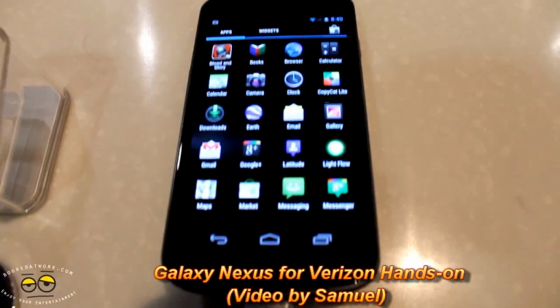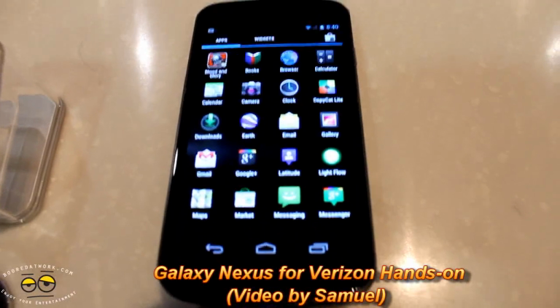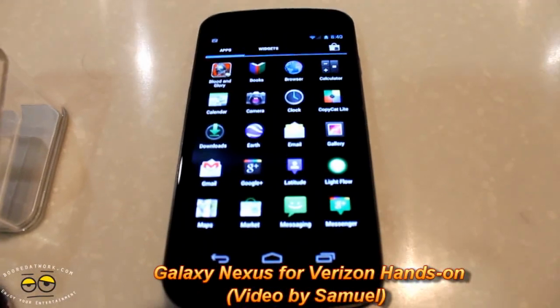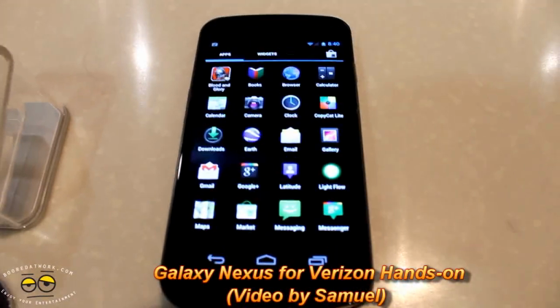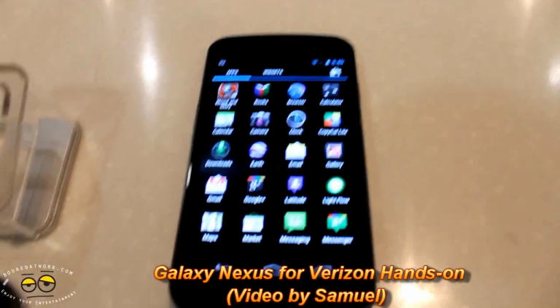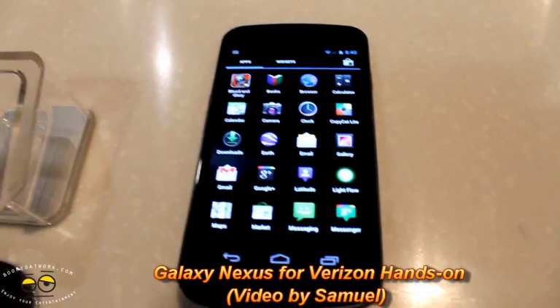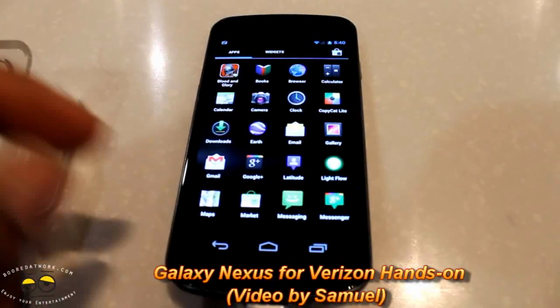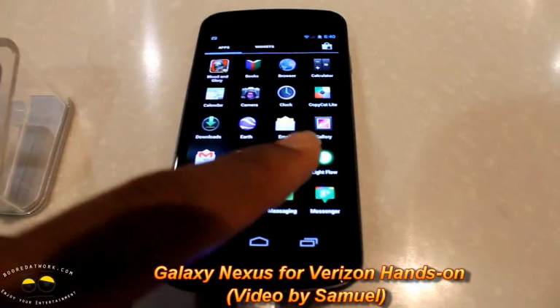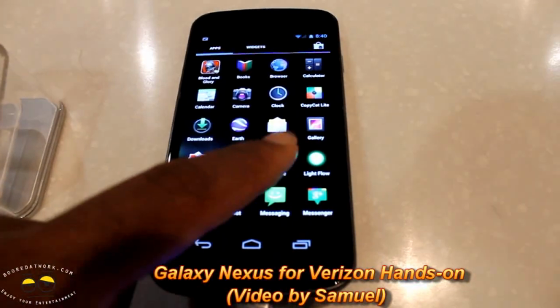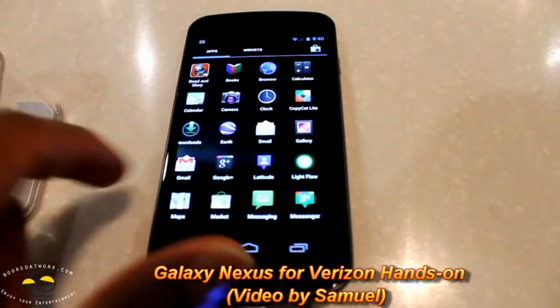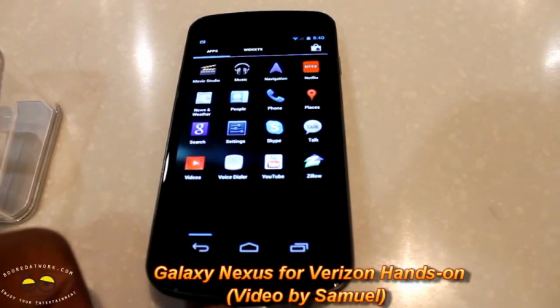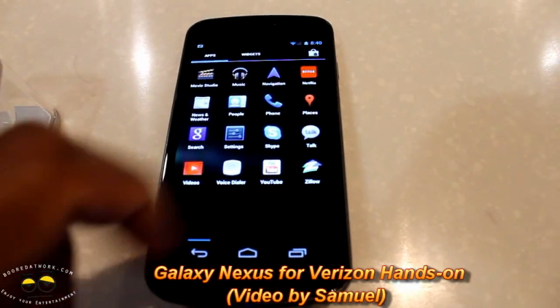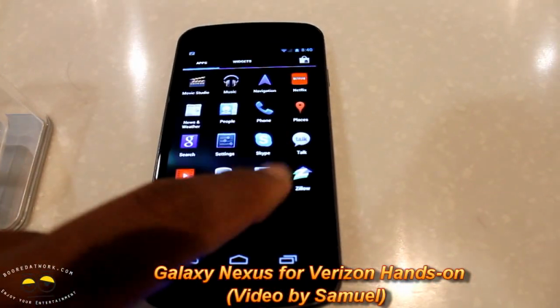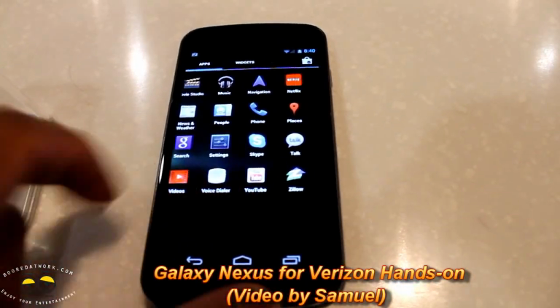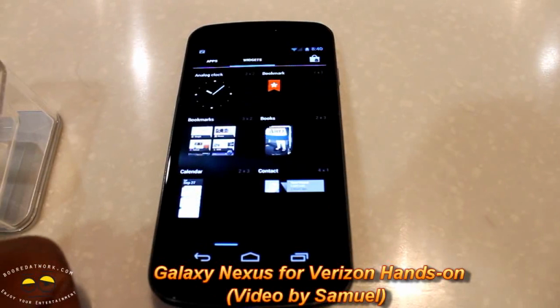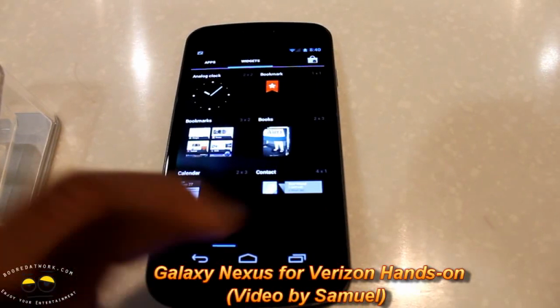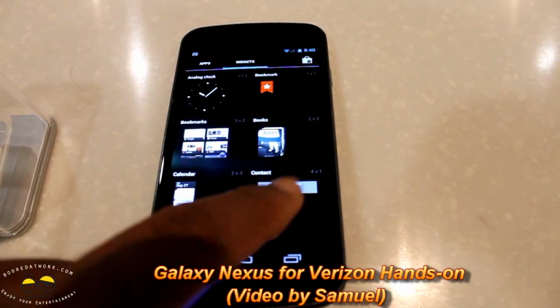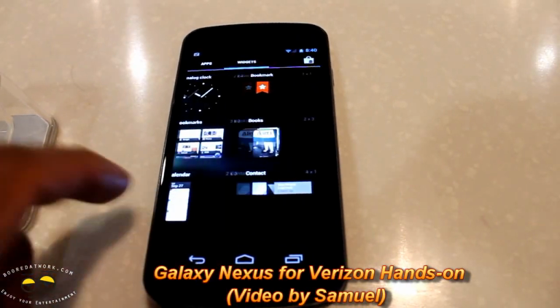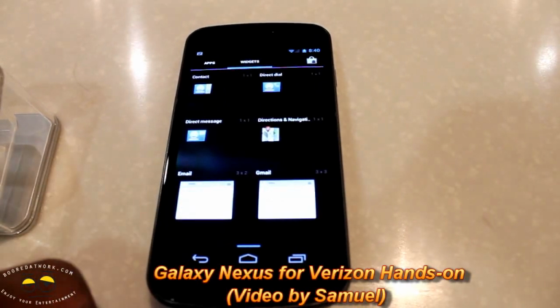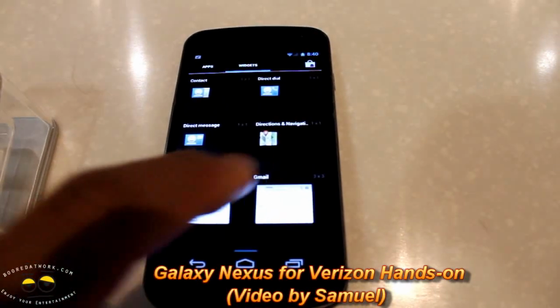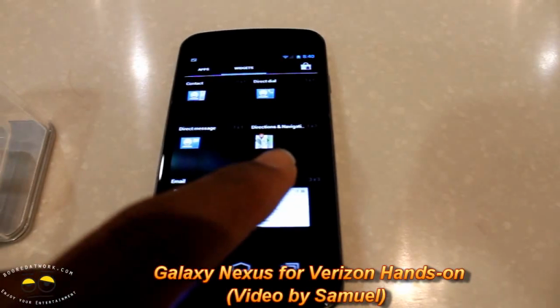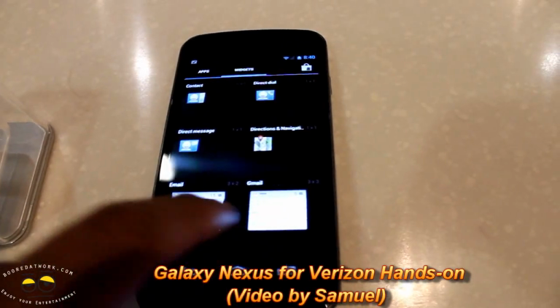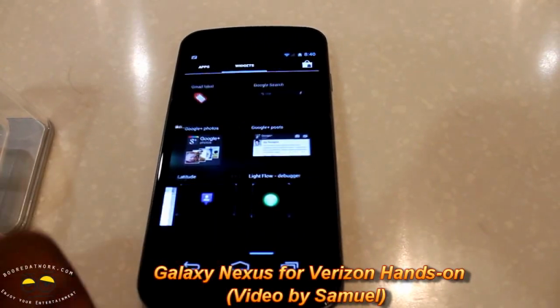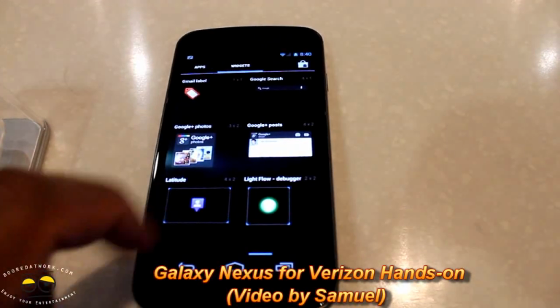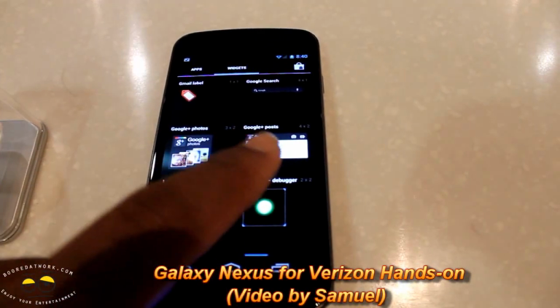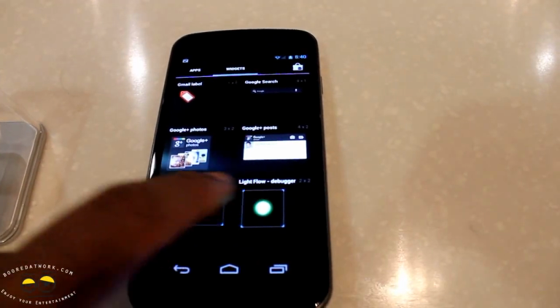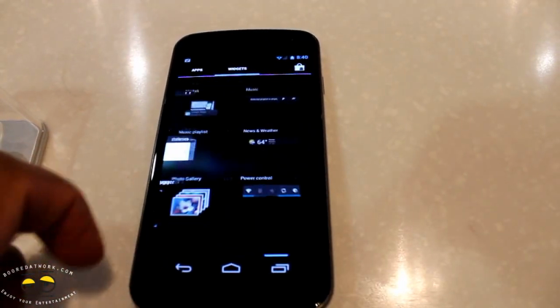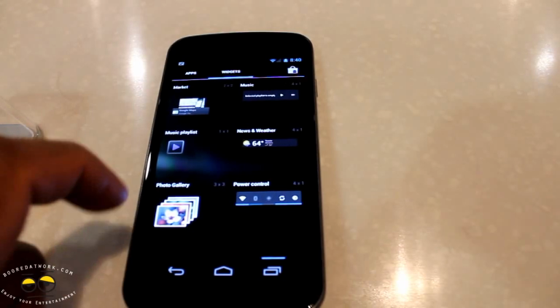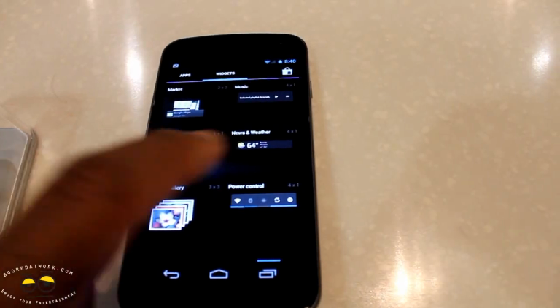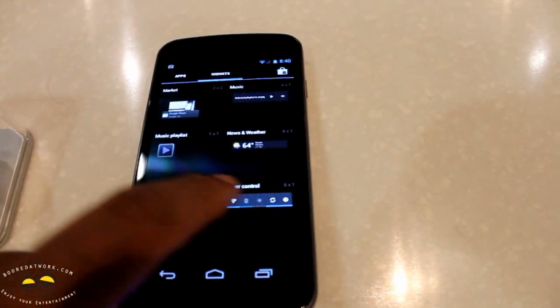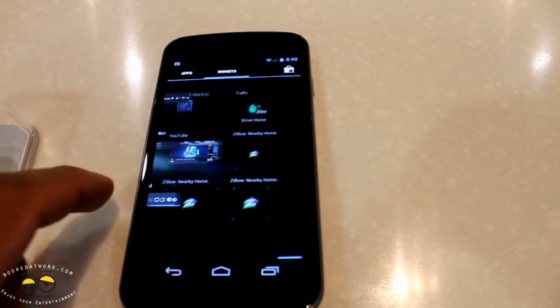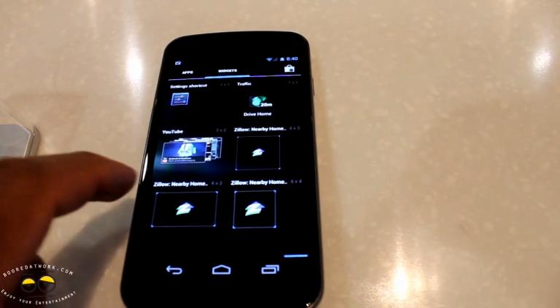Hi, this is Thundee from MotorWork.com and welcome to our hands-on of the Galaxy Nexus on Verizon. You can see we're going through the apps here and this is the app tray. You can go from apps to widgets, very similar to what you have in Android 3.0 for tablets.